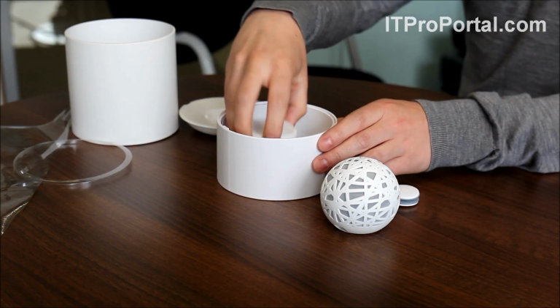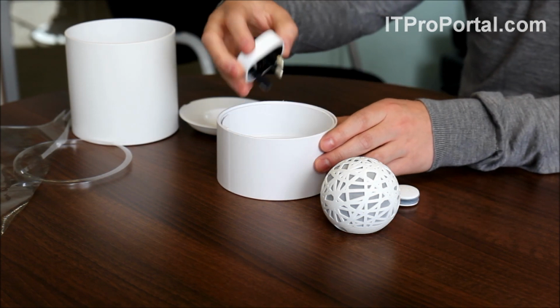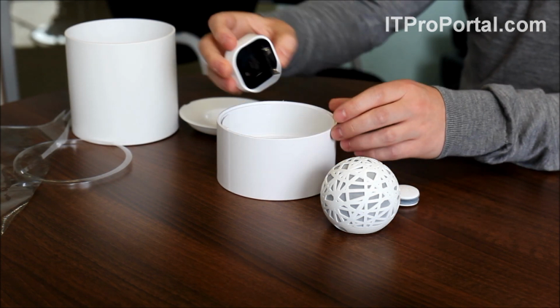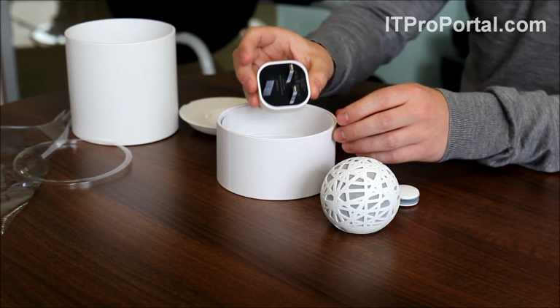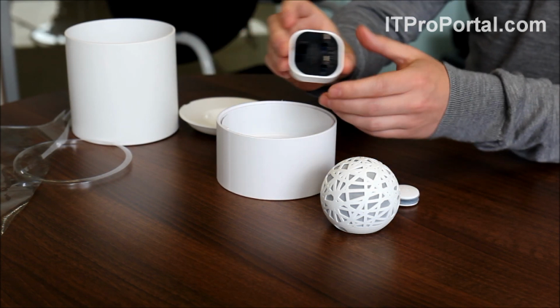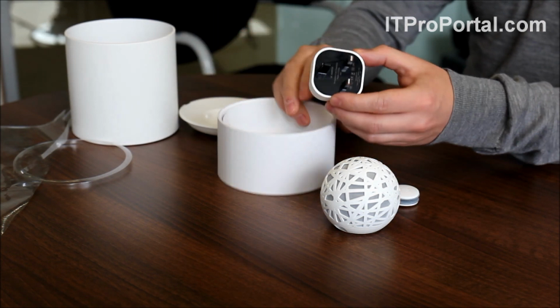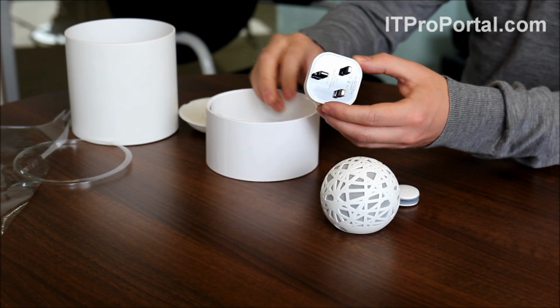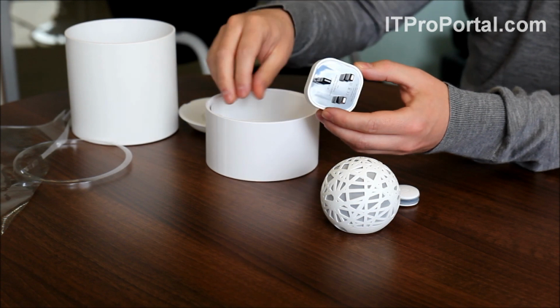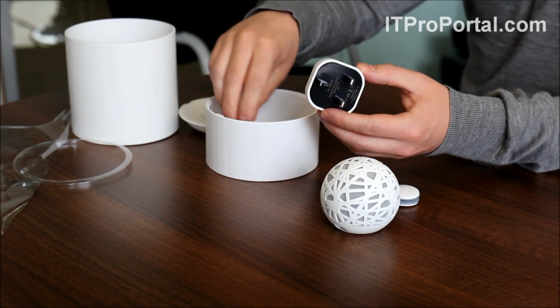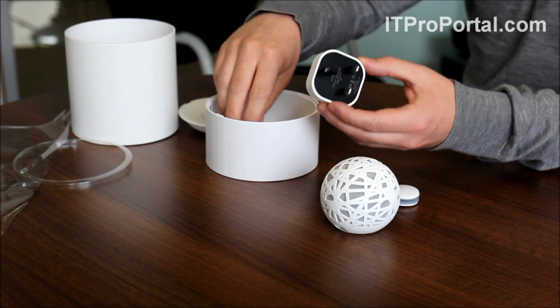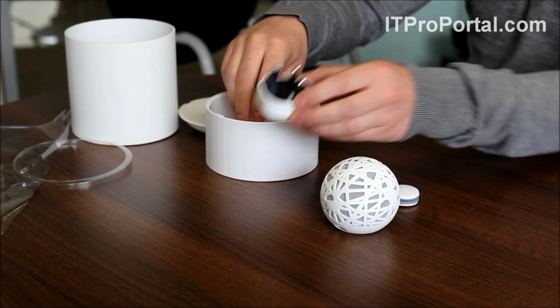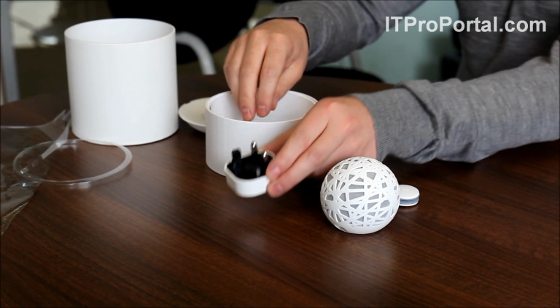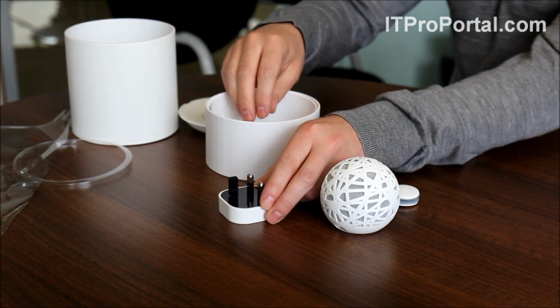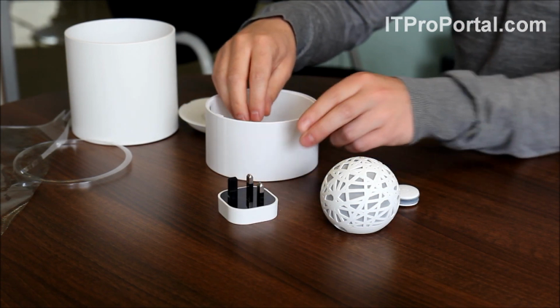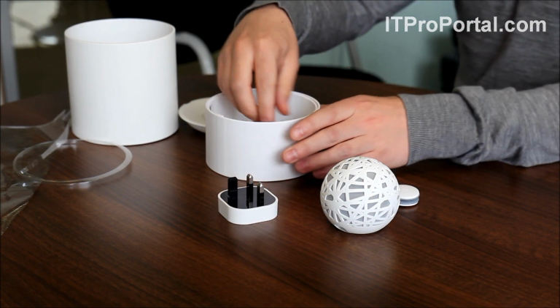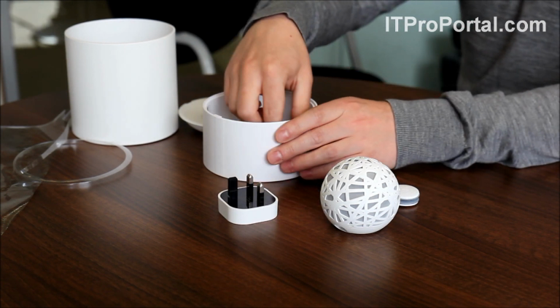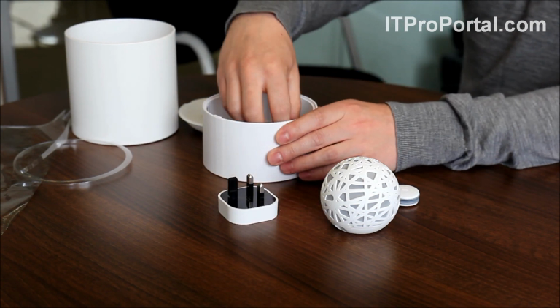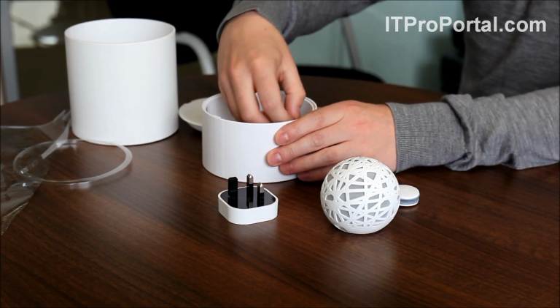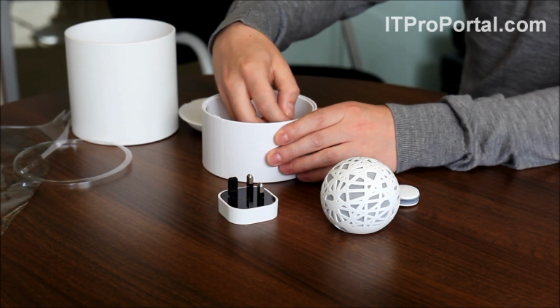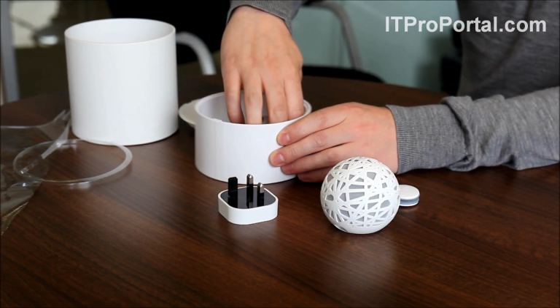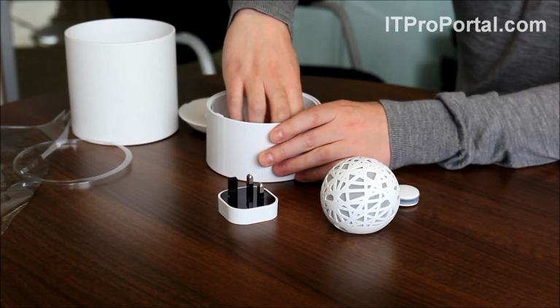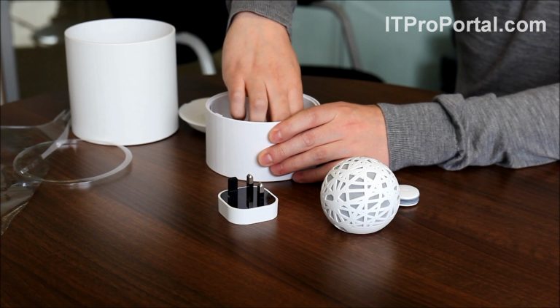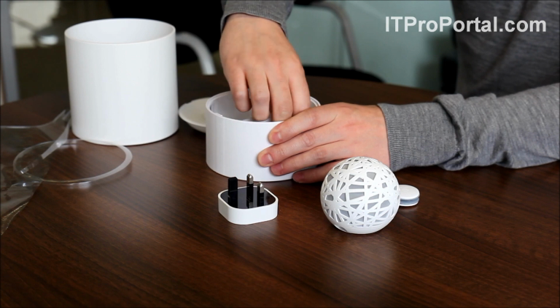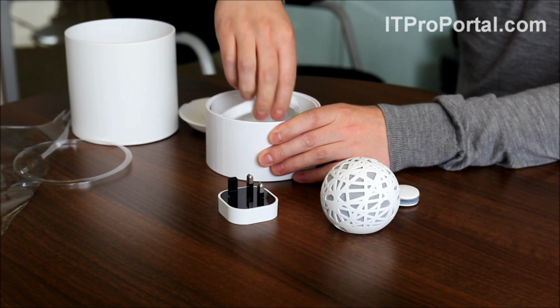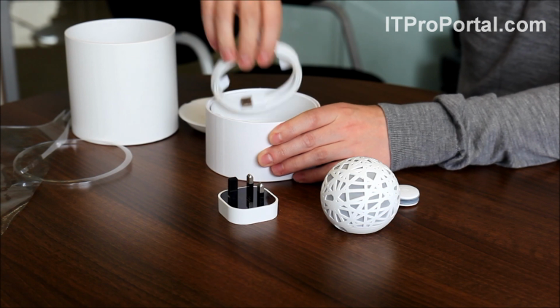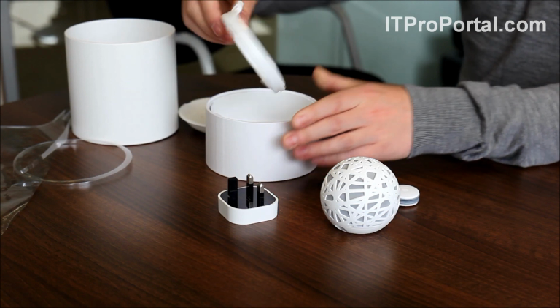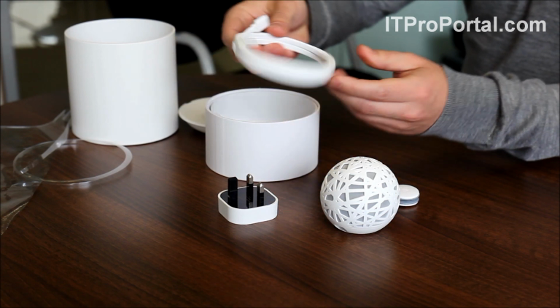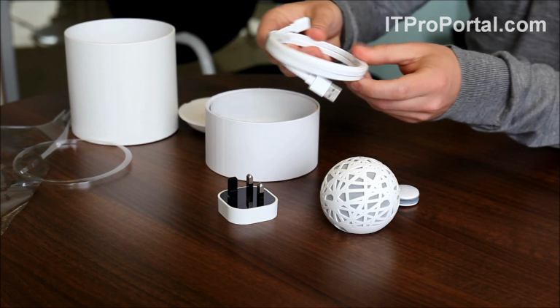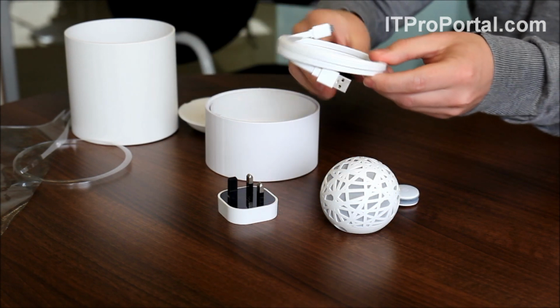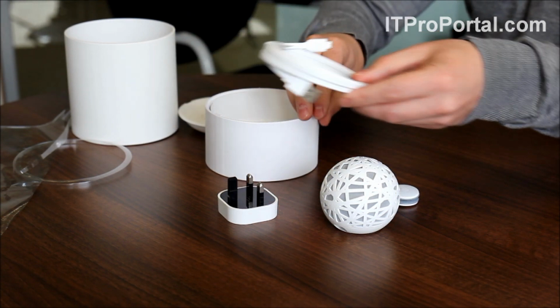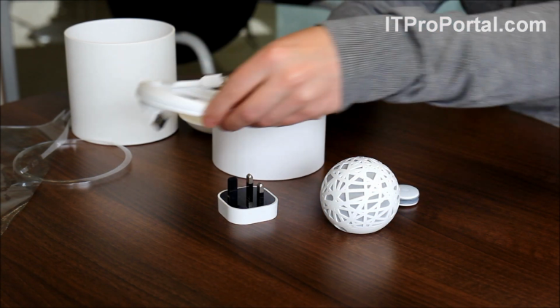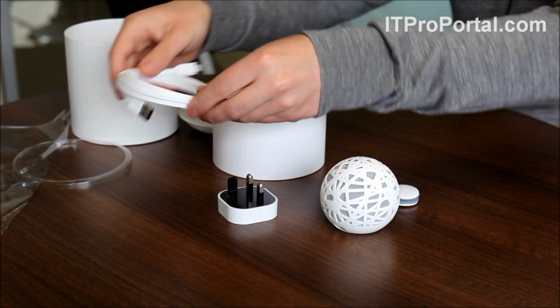This is our wall adapter here, which plugs into the wall. And then in here we also have the cable, so that connects everything together.